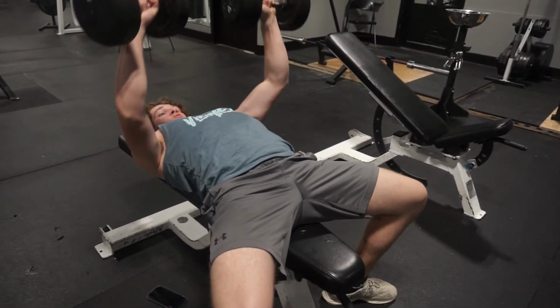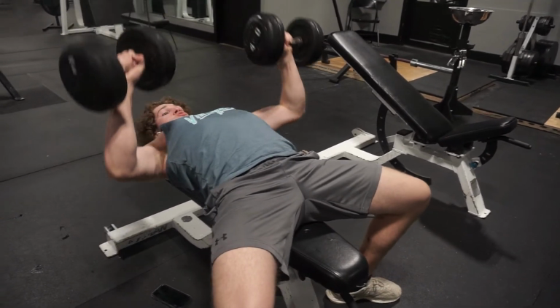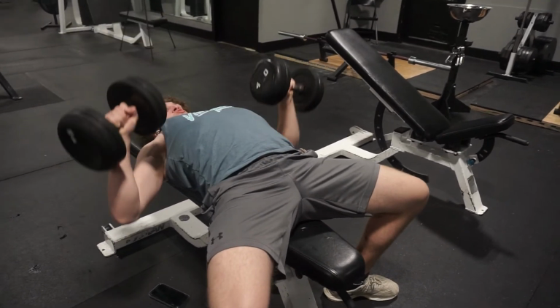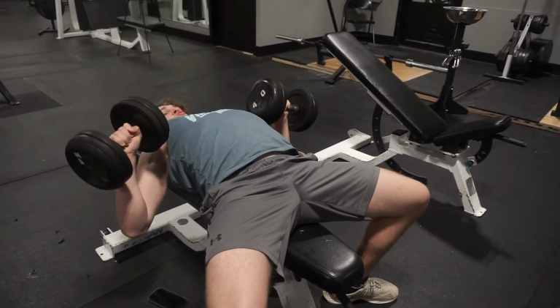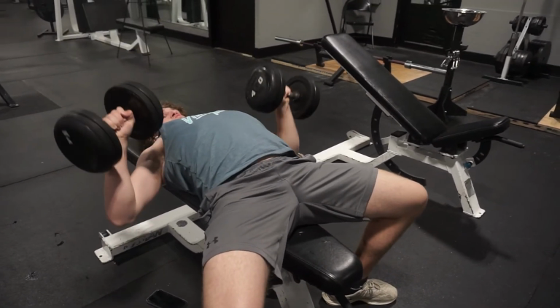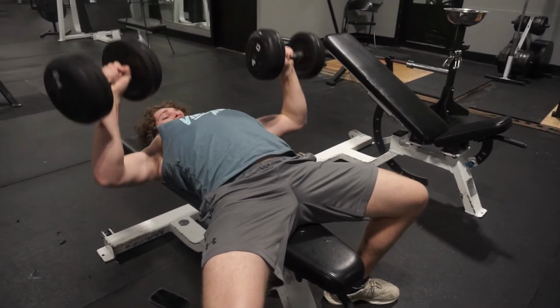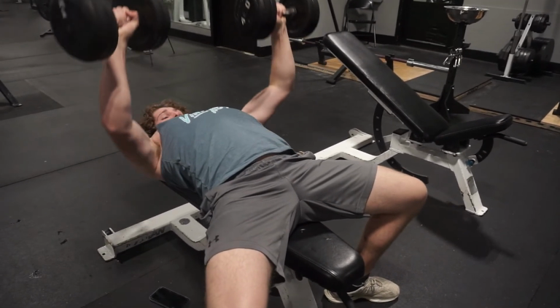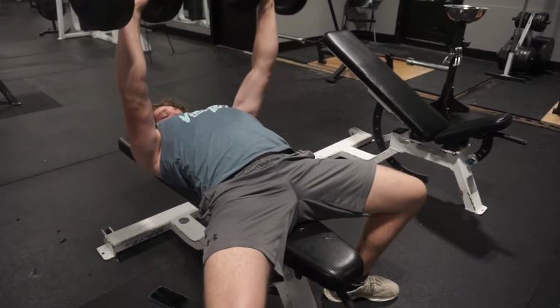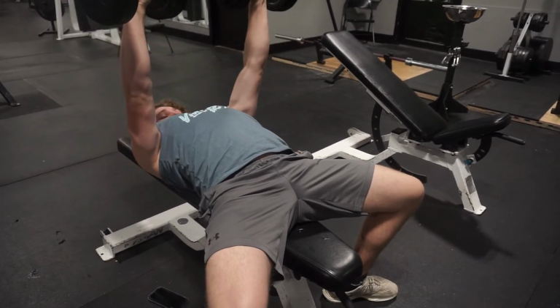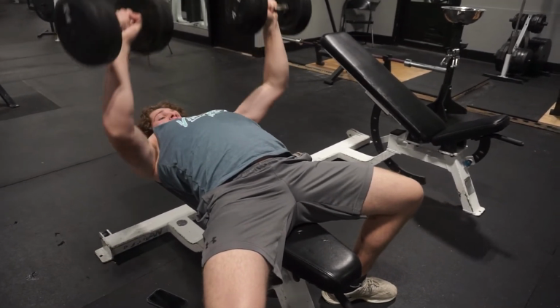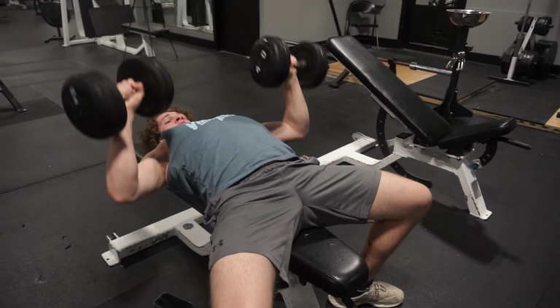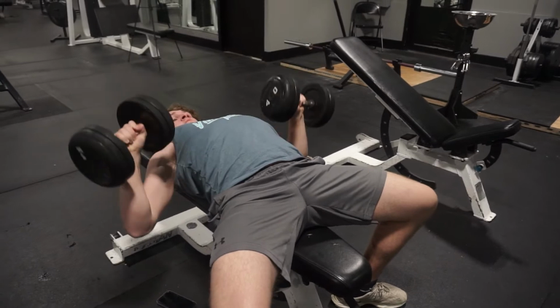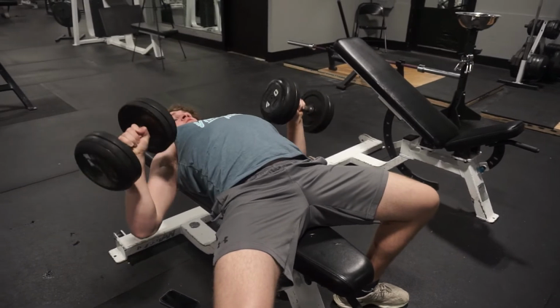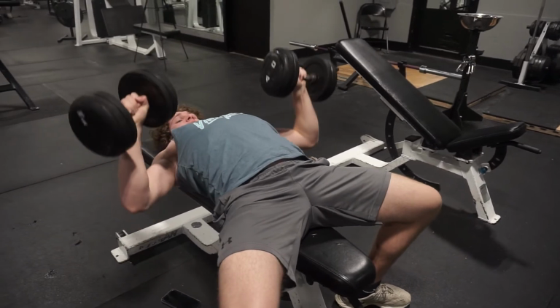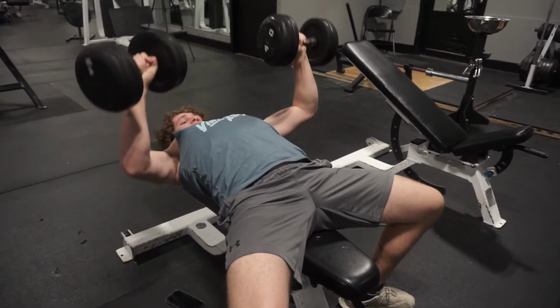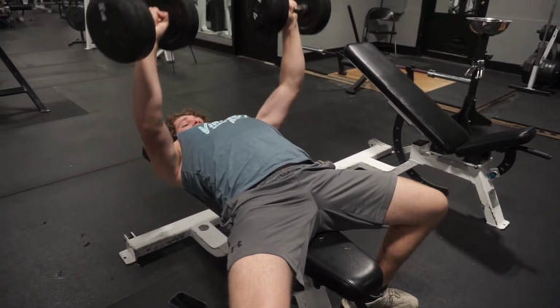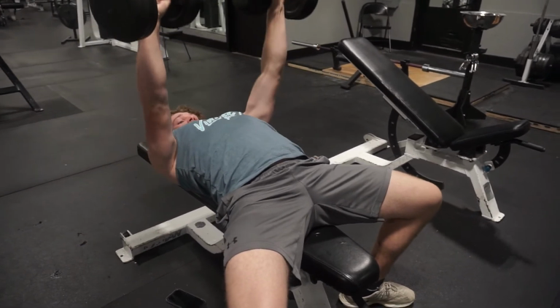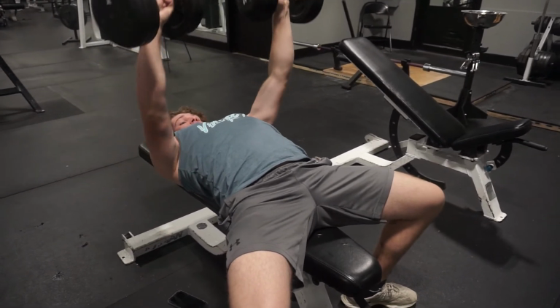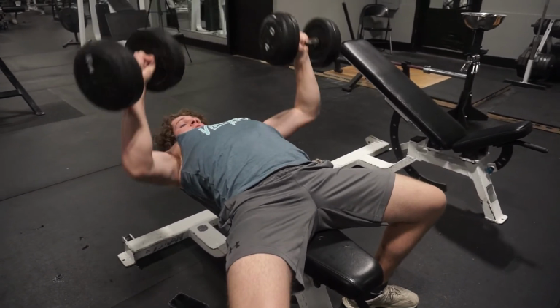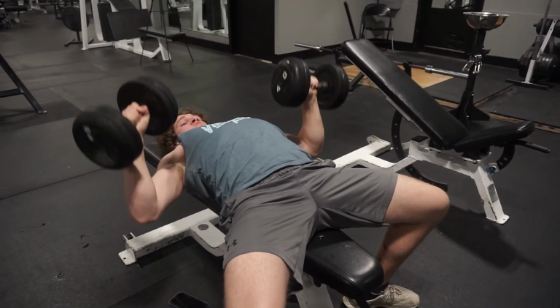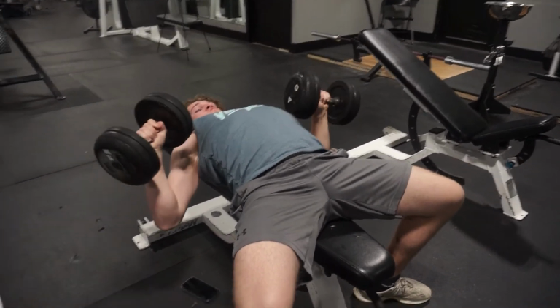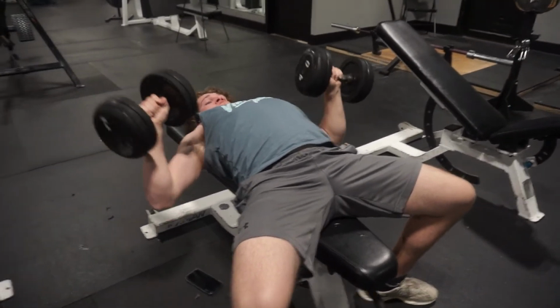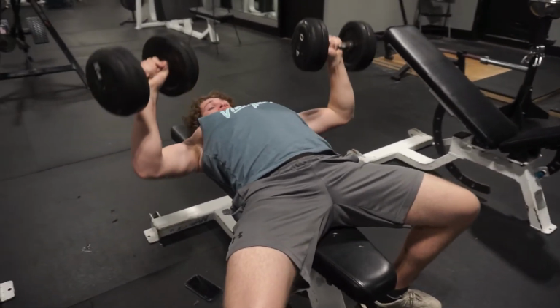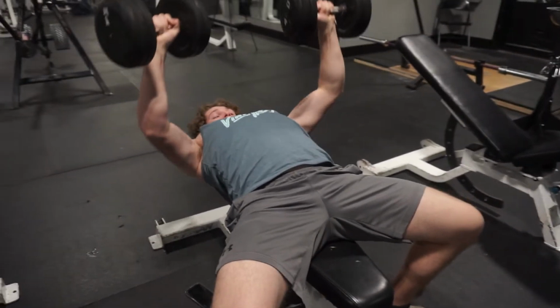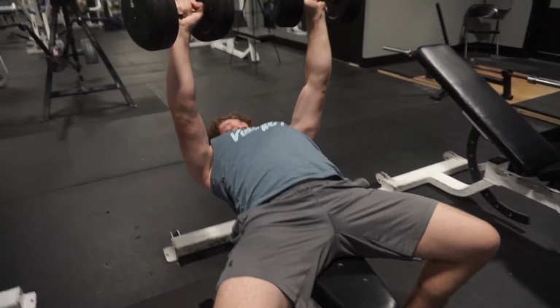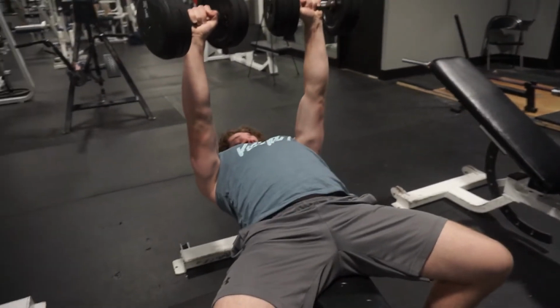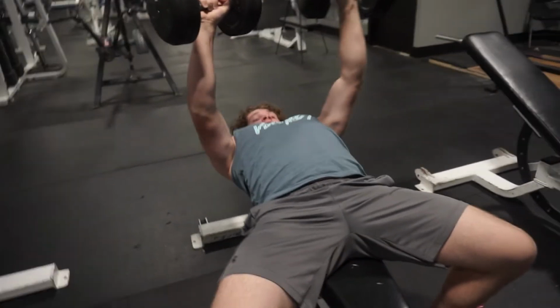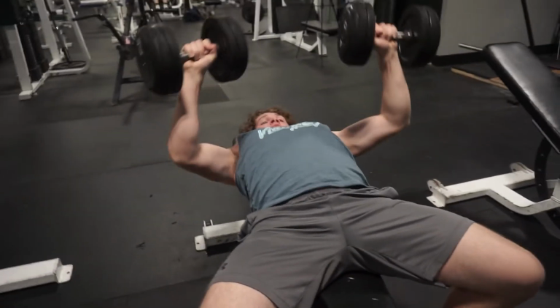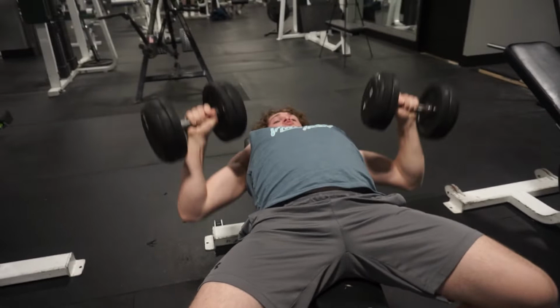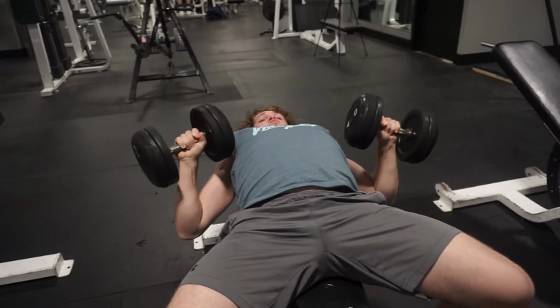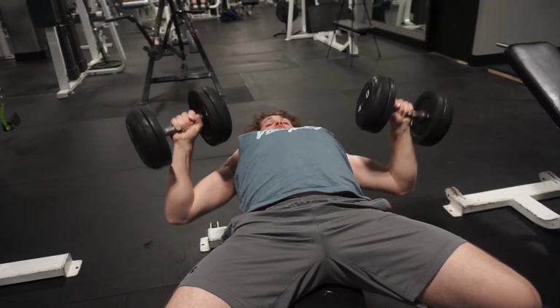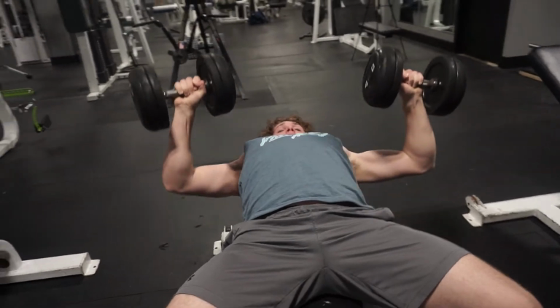Make sure you go to failure for the last two sets. For the third set, don't go to failure but go close to it, and then the last set, of course, go to failure. And if you want to drop set, you might not want to because we've got more exercises coming.